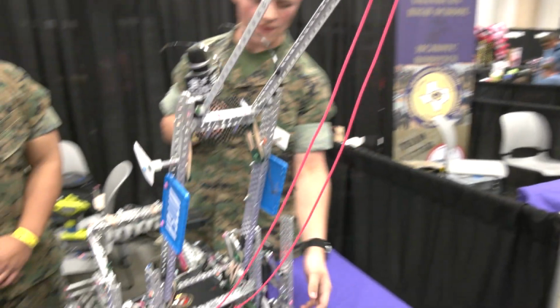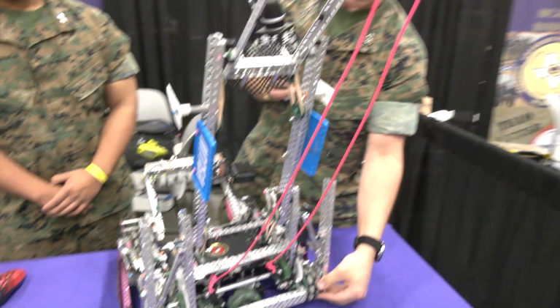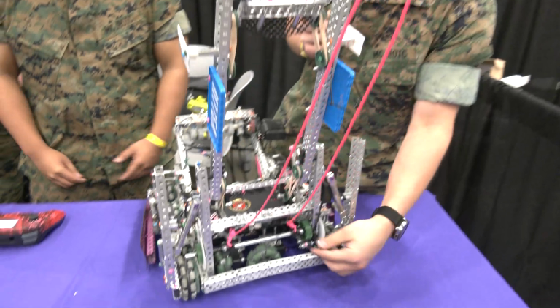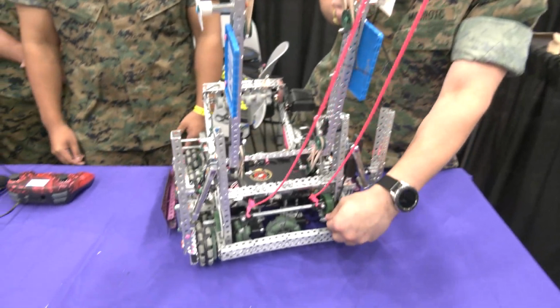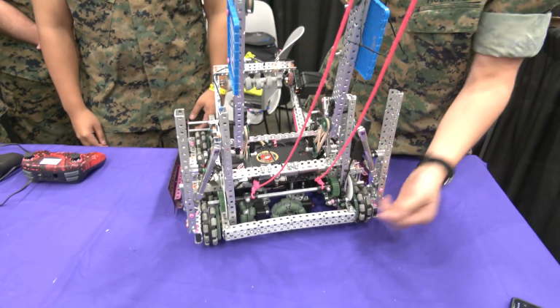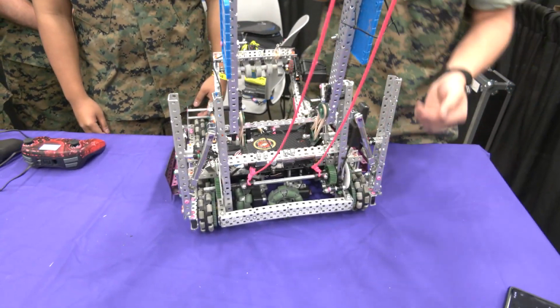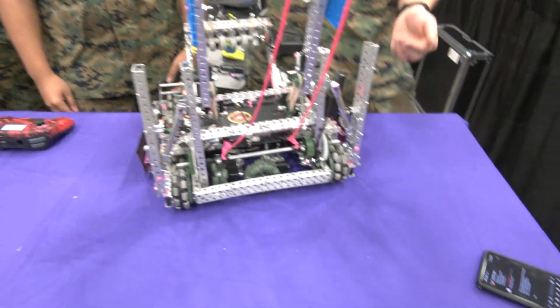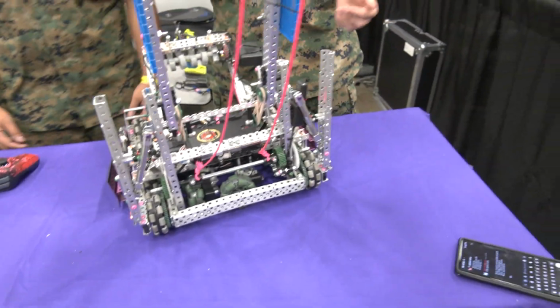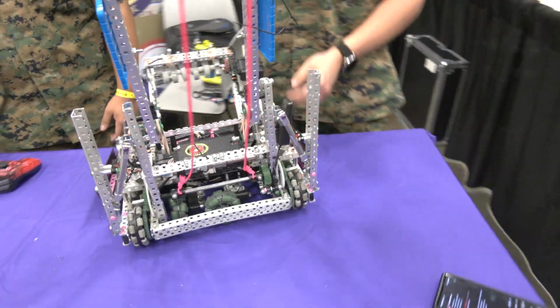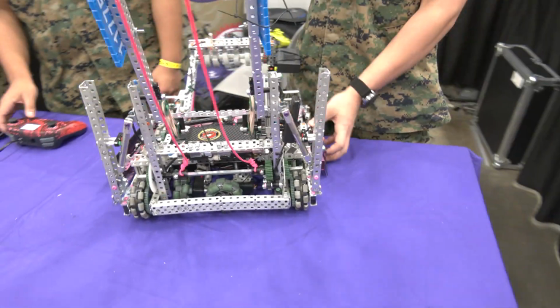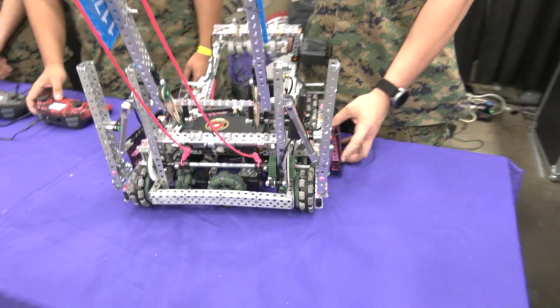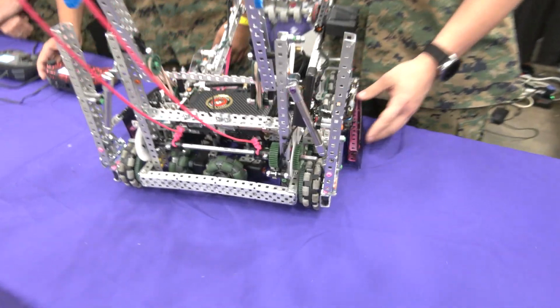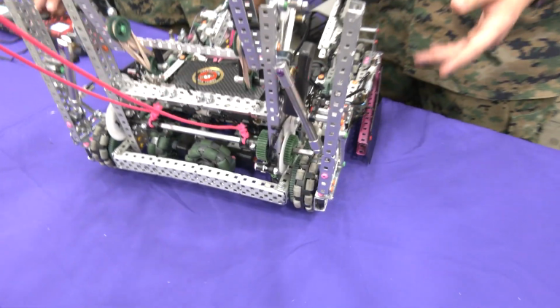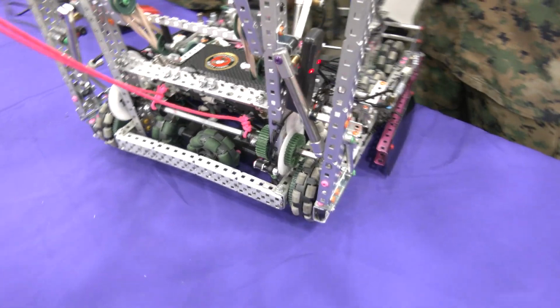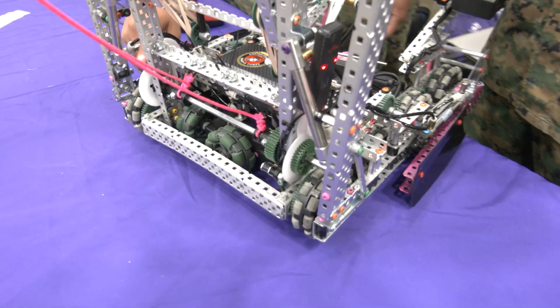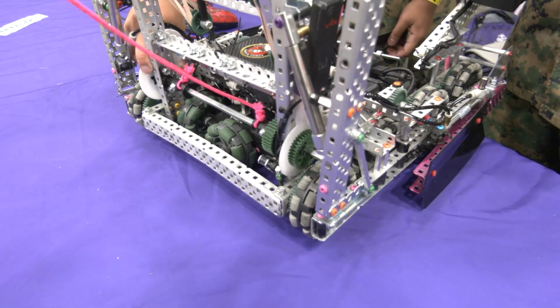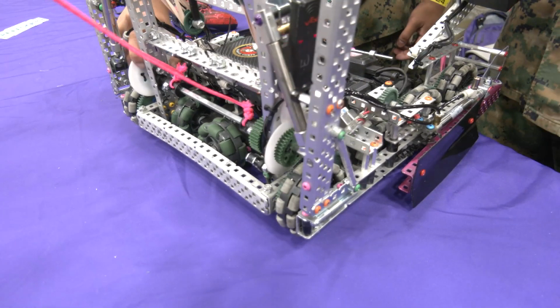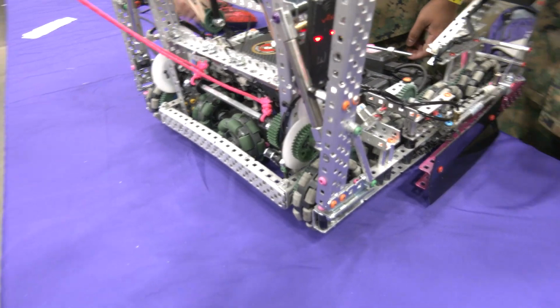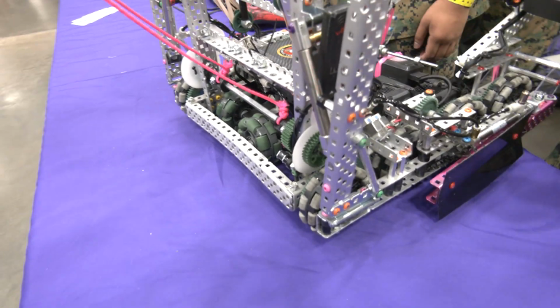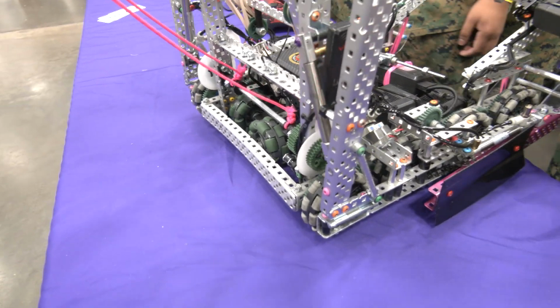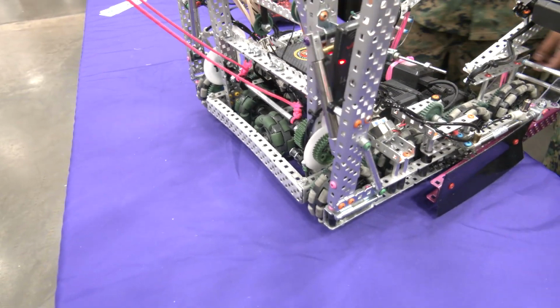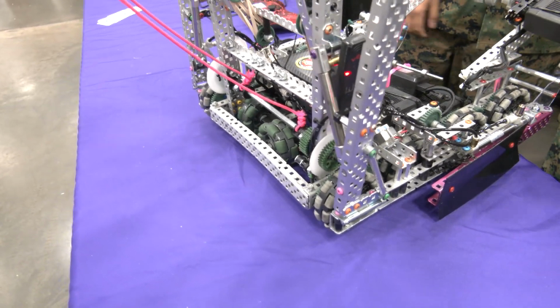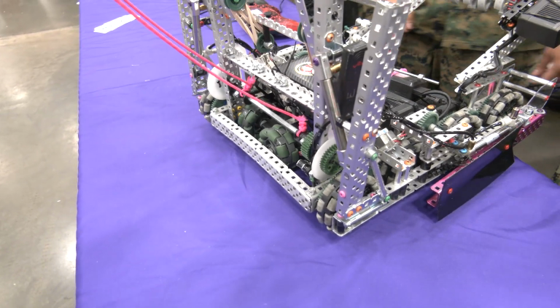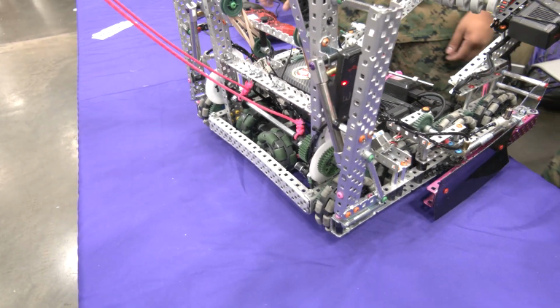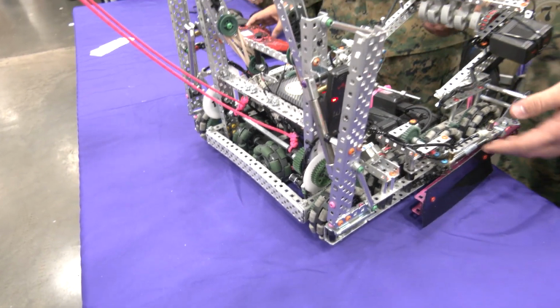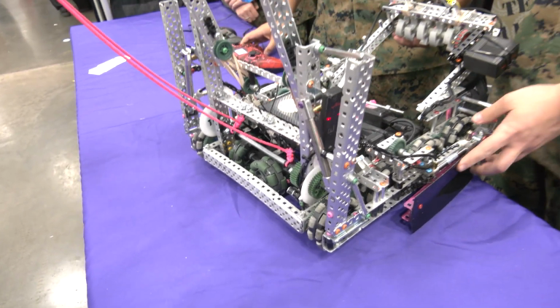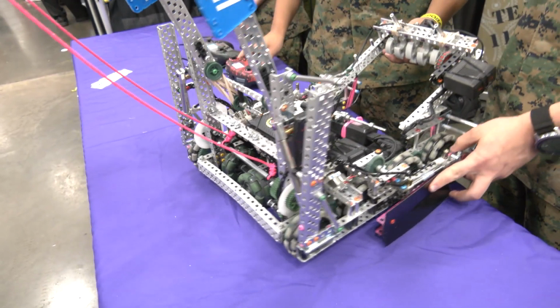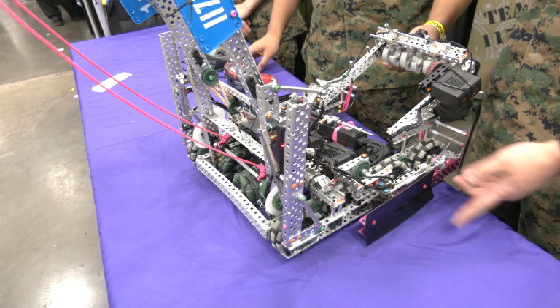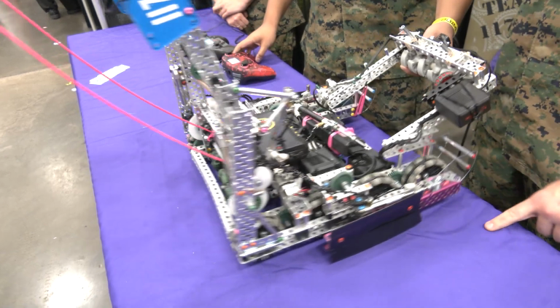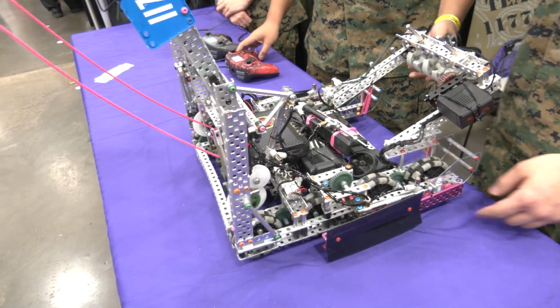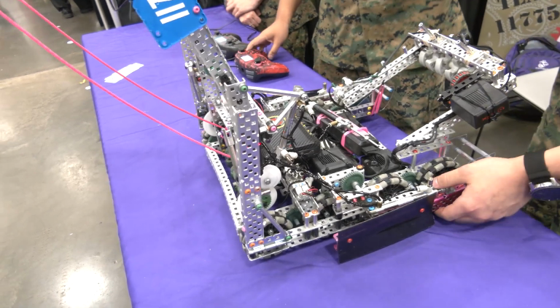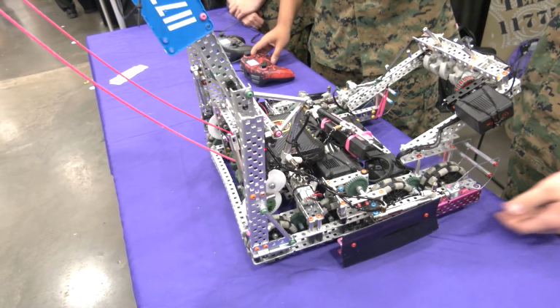We have a ratchet hidden away in here that connects to this gear. That allows us to lock our position in when we get high enough up on the bar. That's the main portion of our robot, the main feature.